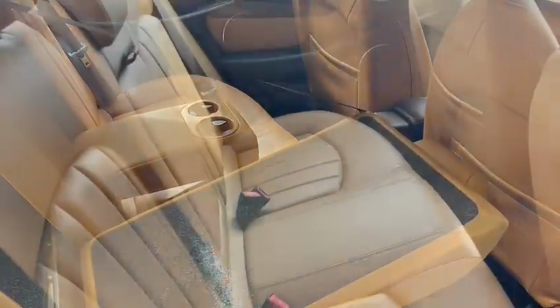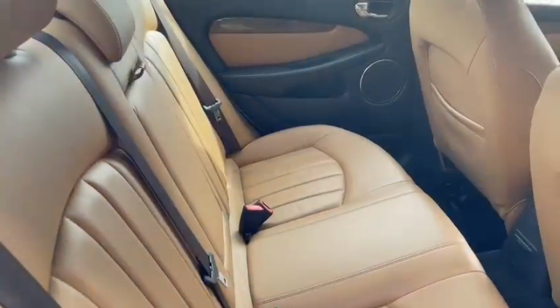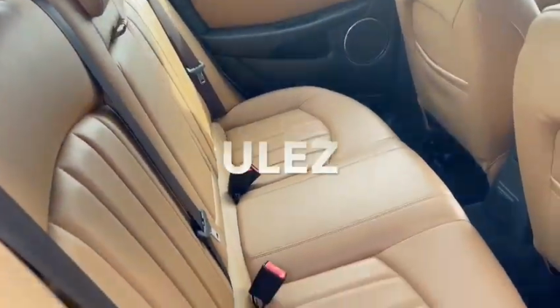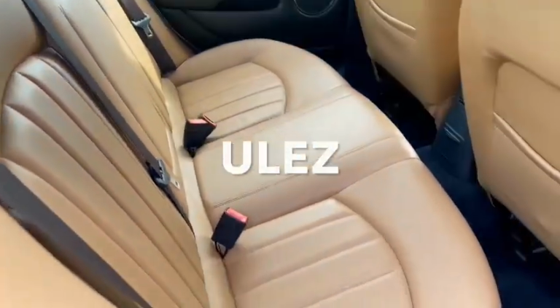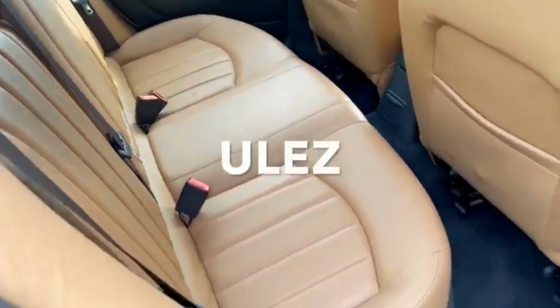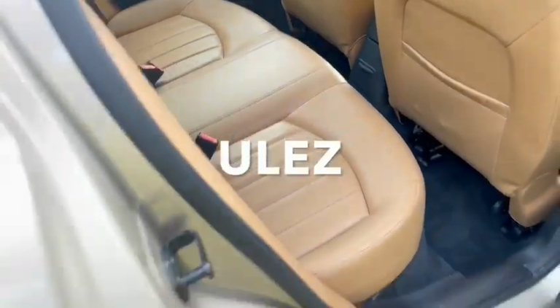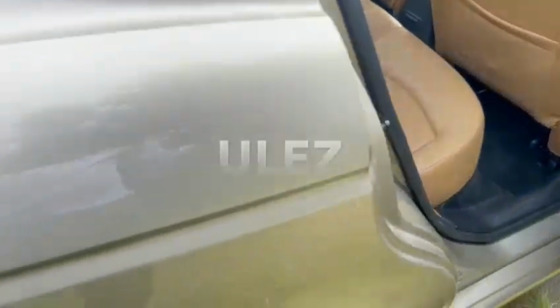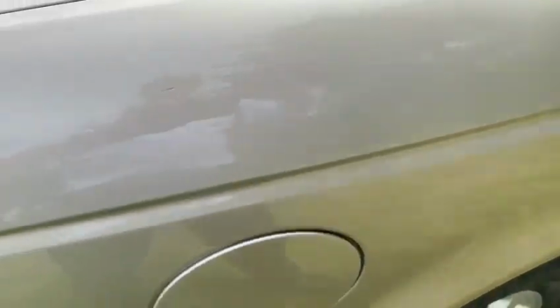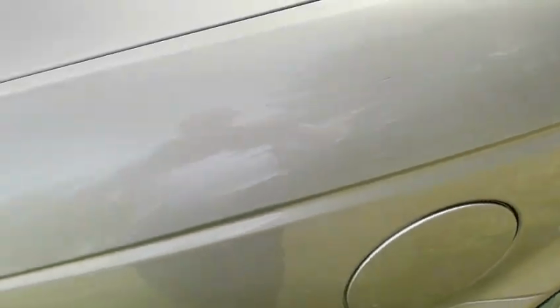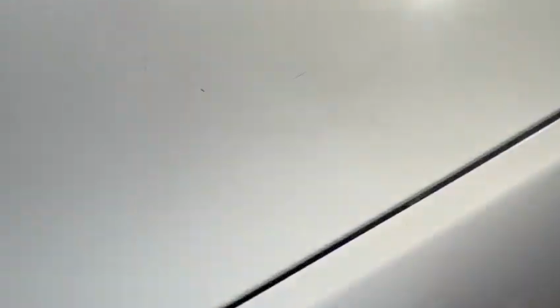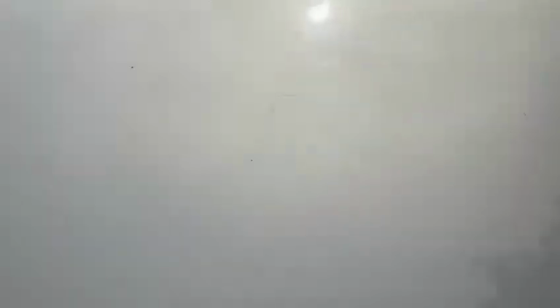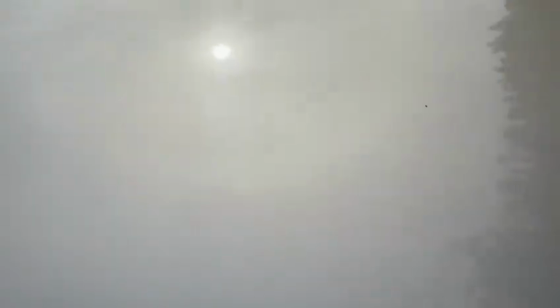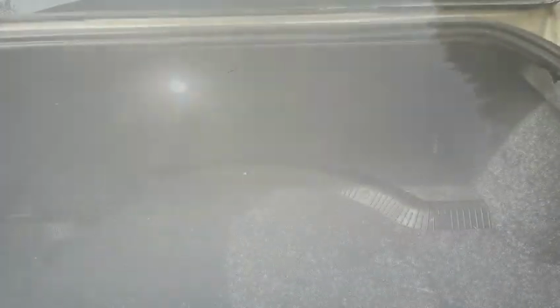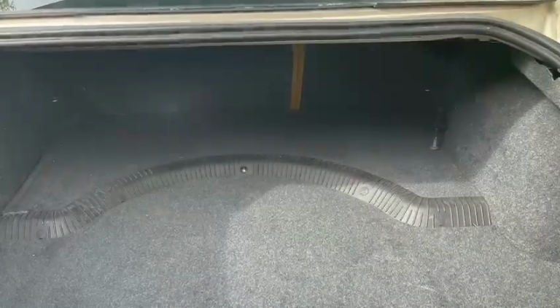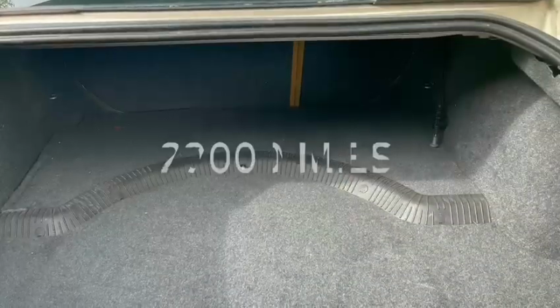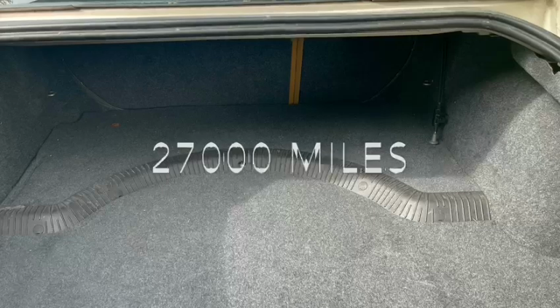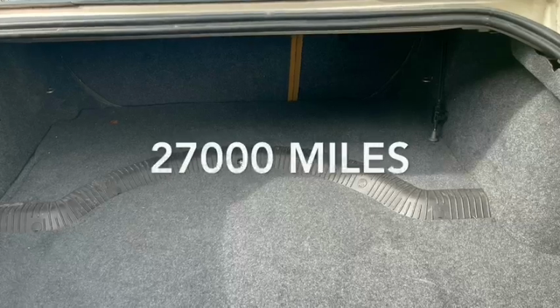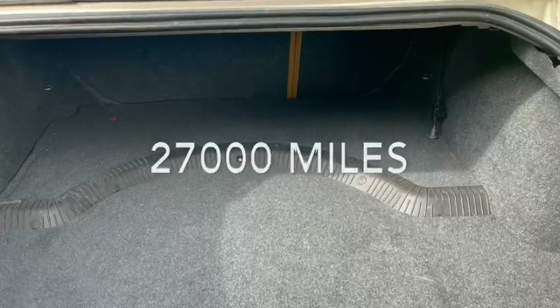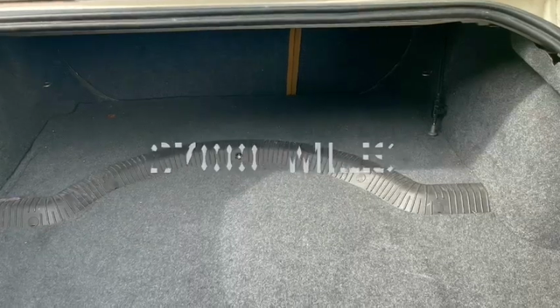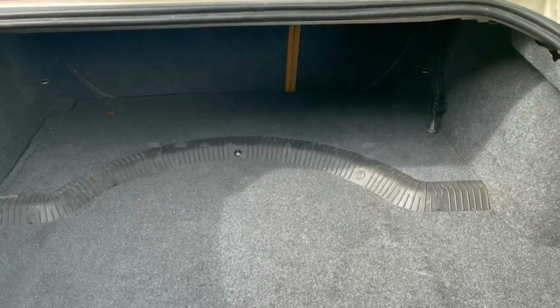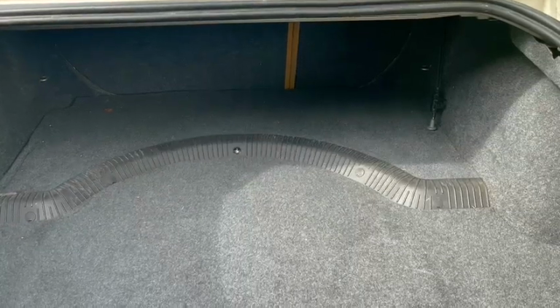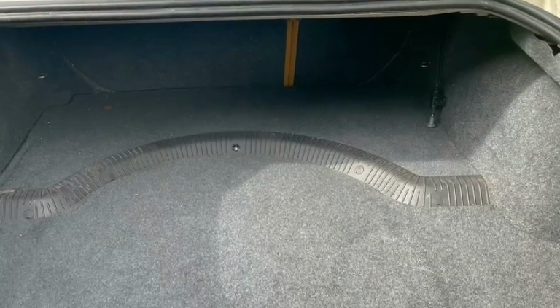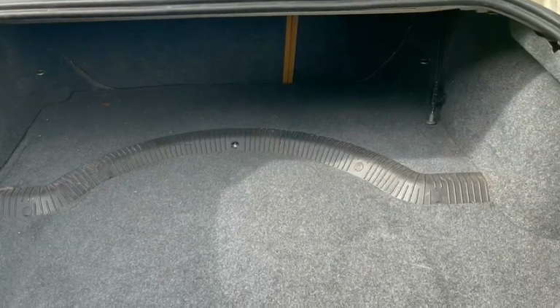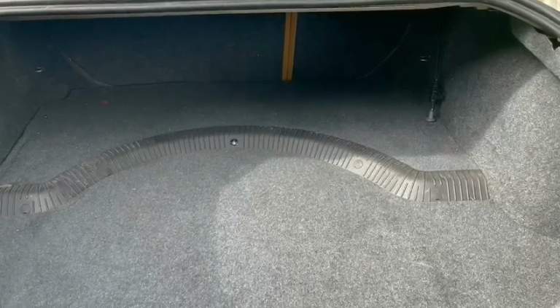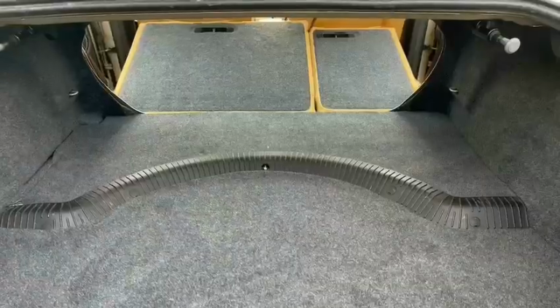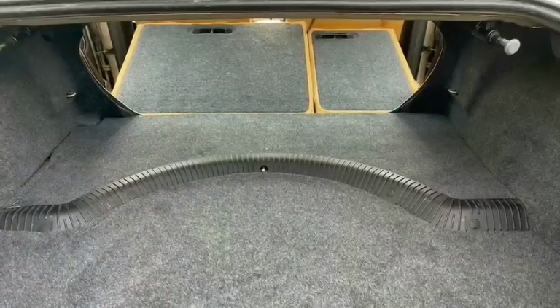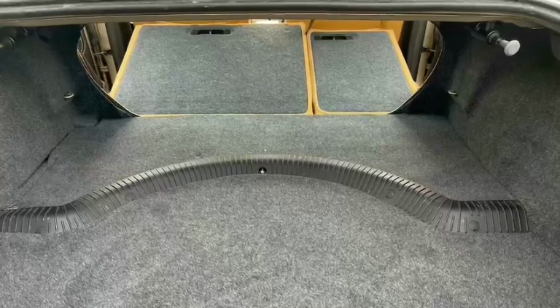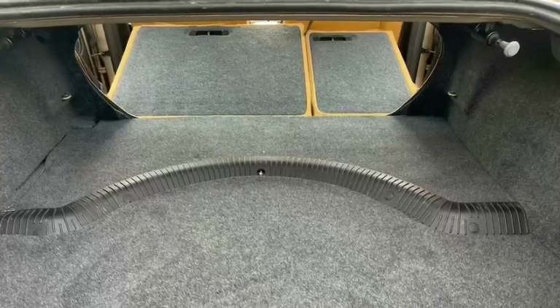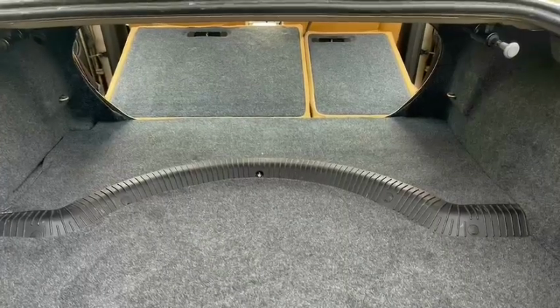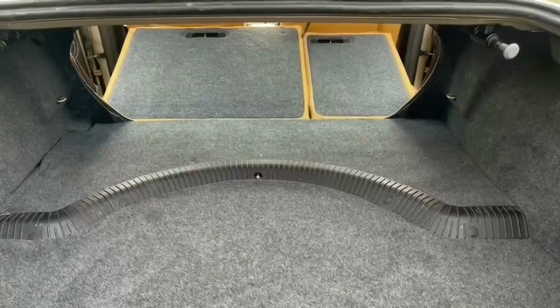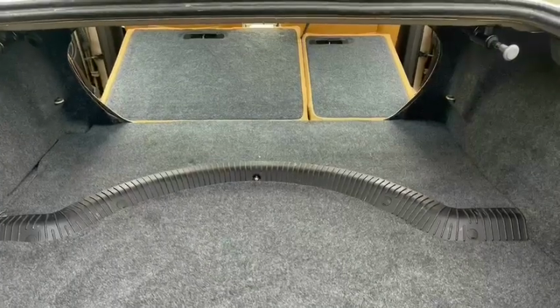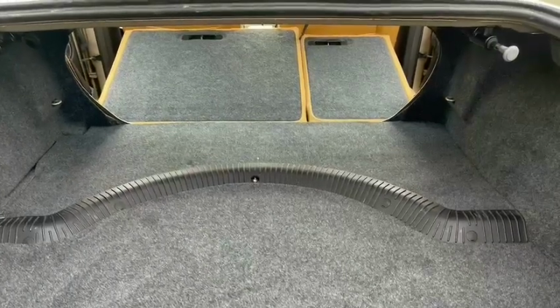This car is ultra-low emission zone compliant with just 27,000 miles. The cavernous boot on the X-Type, and this one with the fold-down rear seats makes it a super practical car. Don't forget it's four-wheel drive.